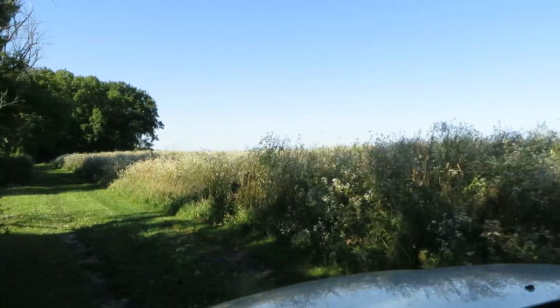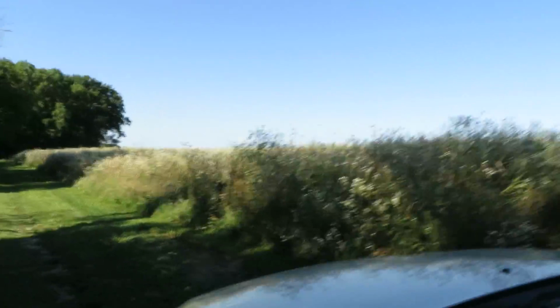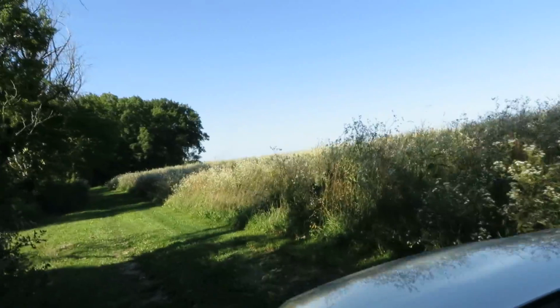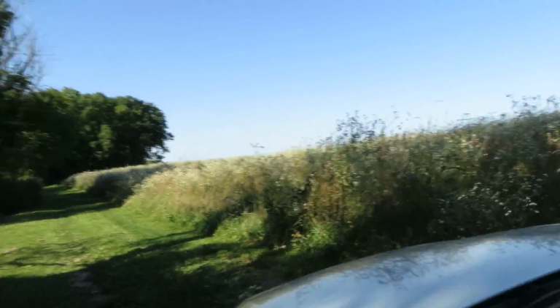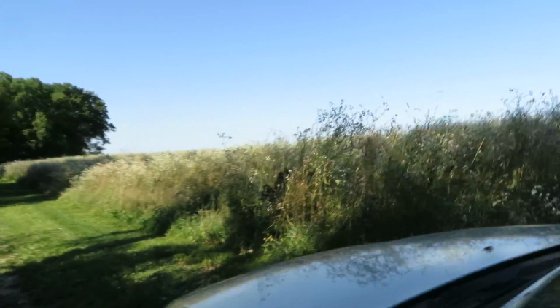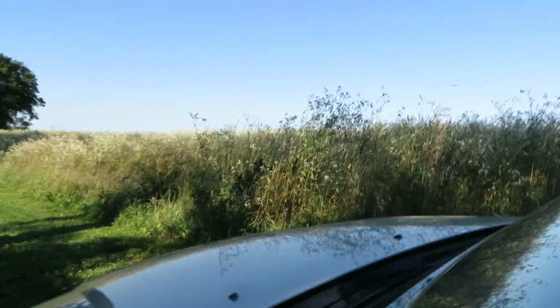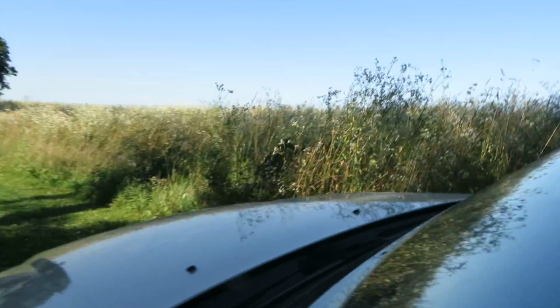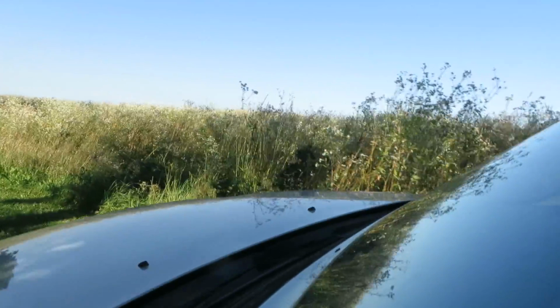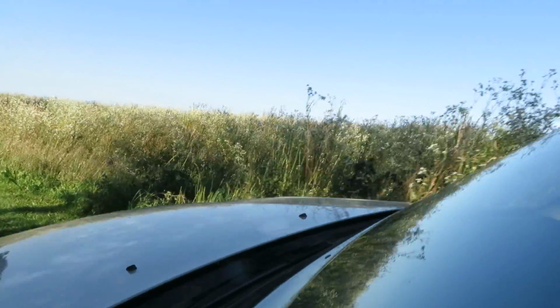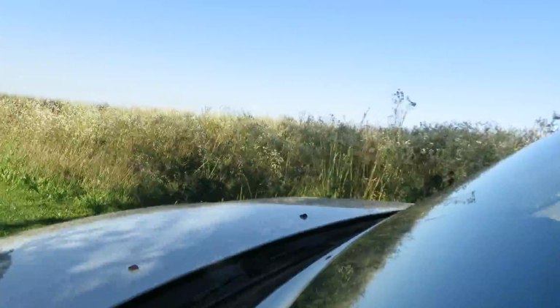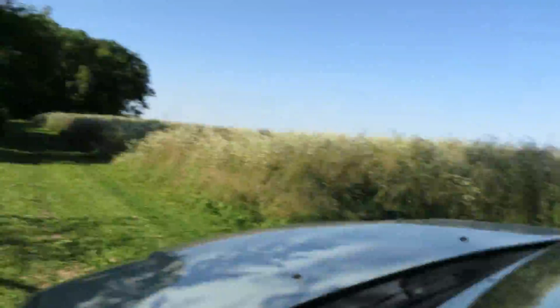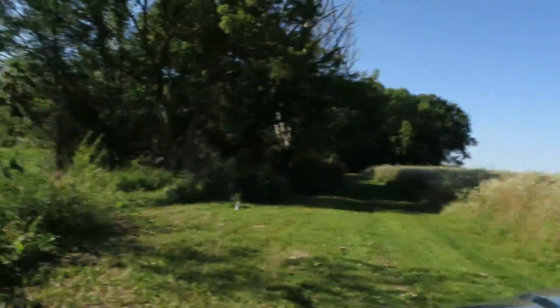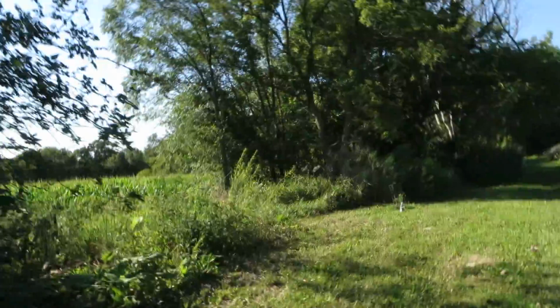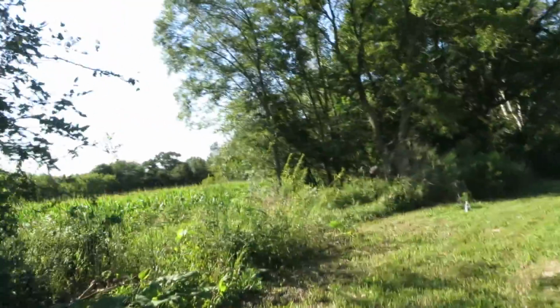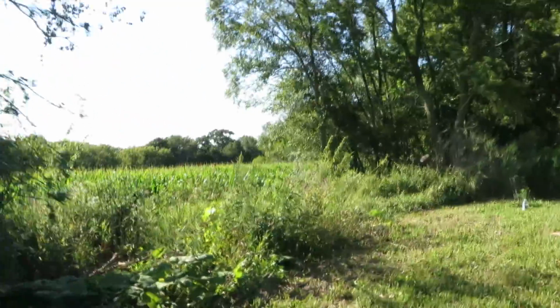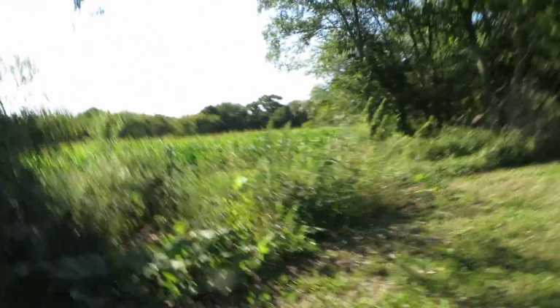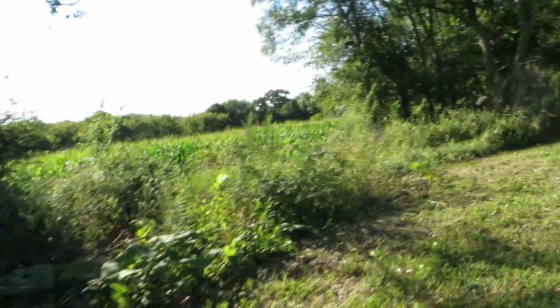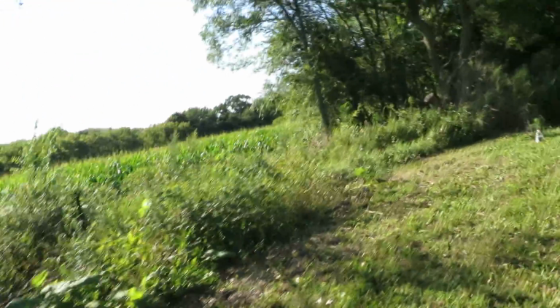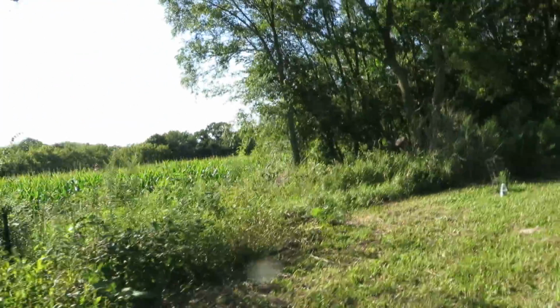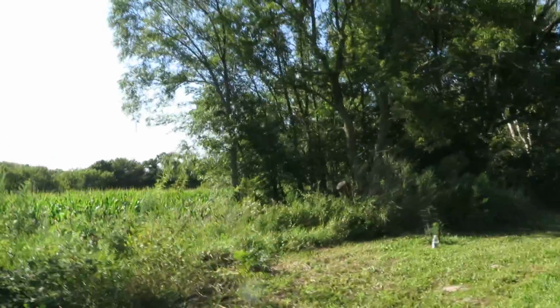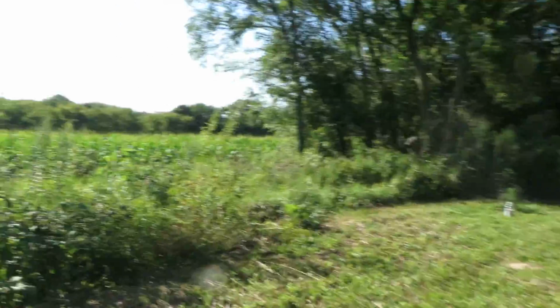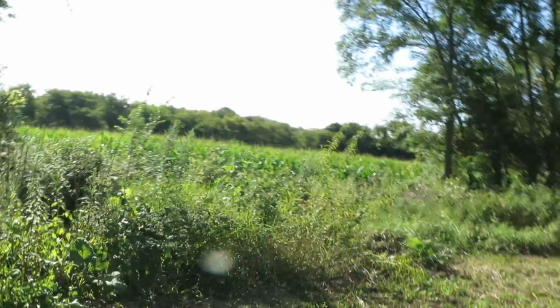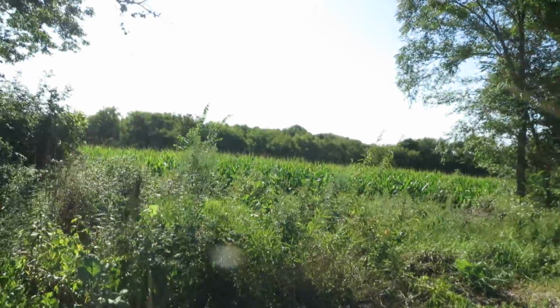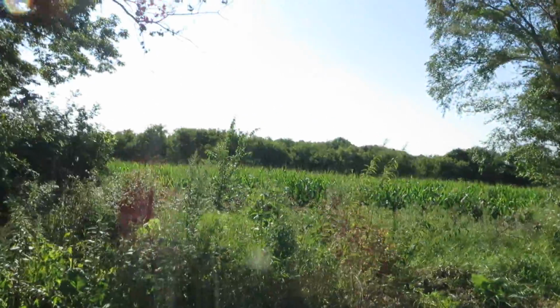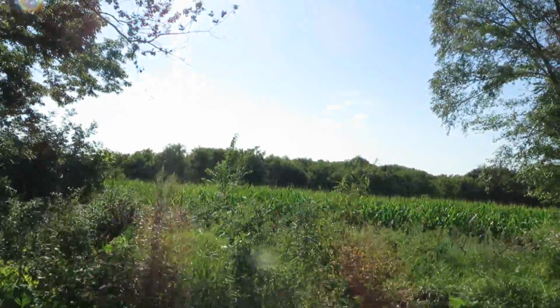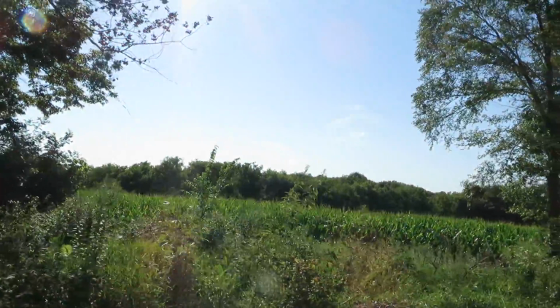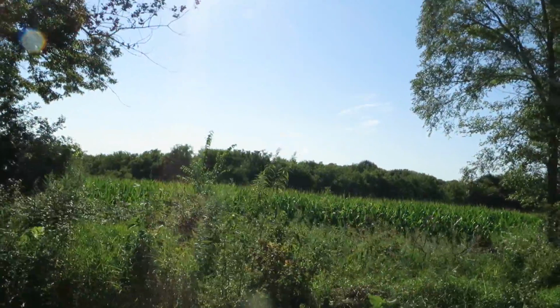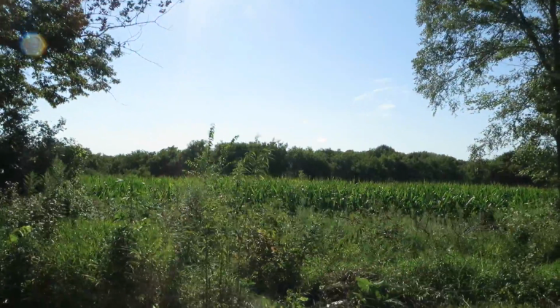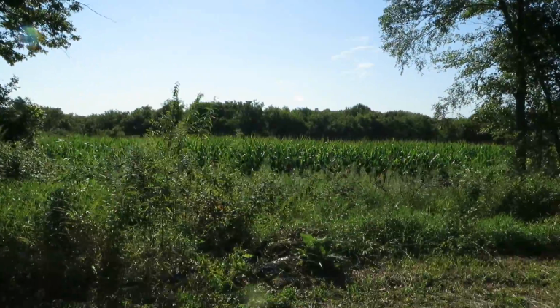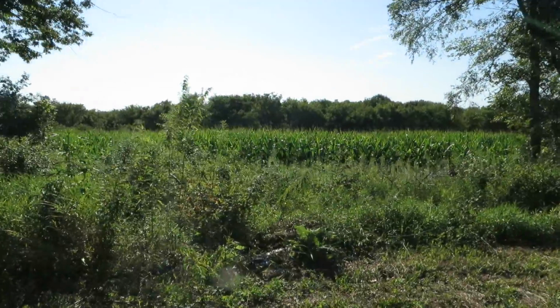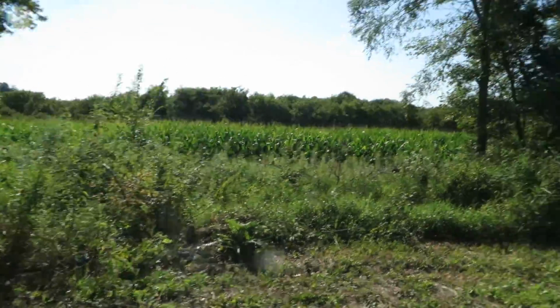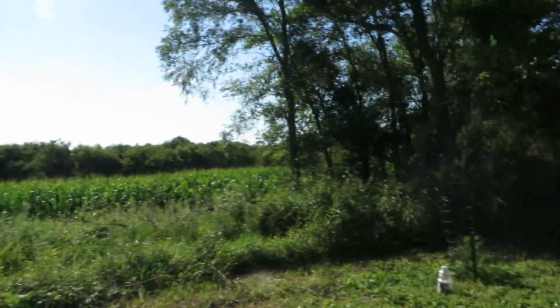You can get an idea how tall these plants are. Here's an area where I'm trying to clear it out a little more to get a good view of the west. See a farmer's field there.